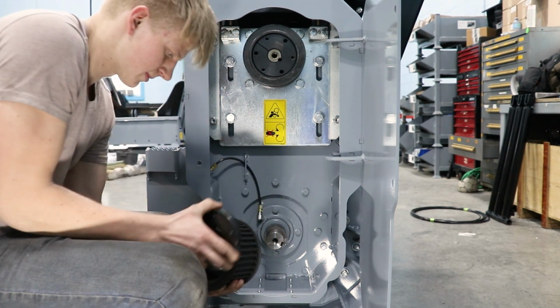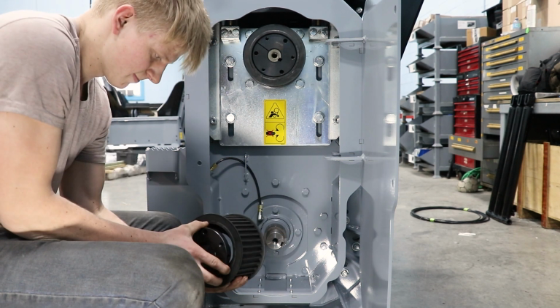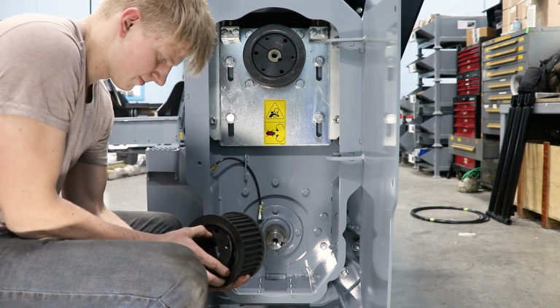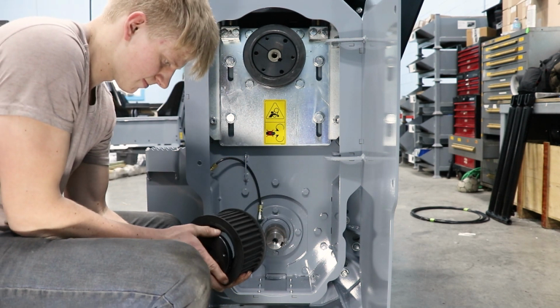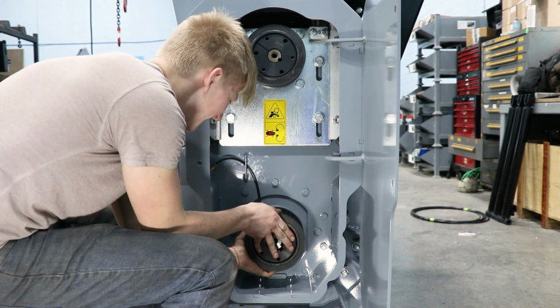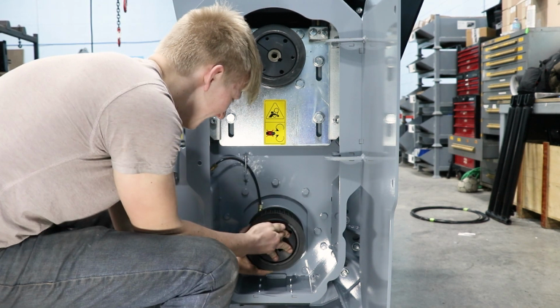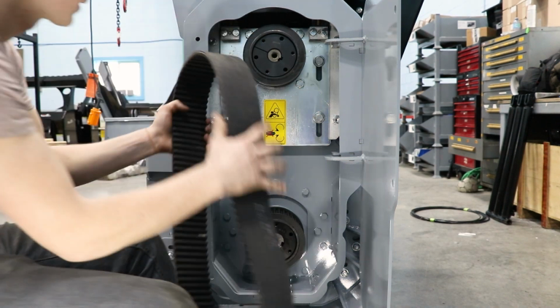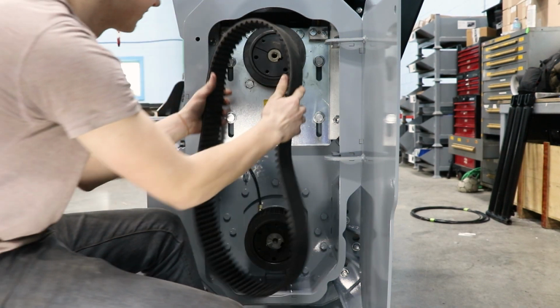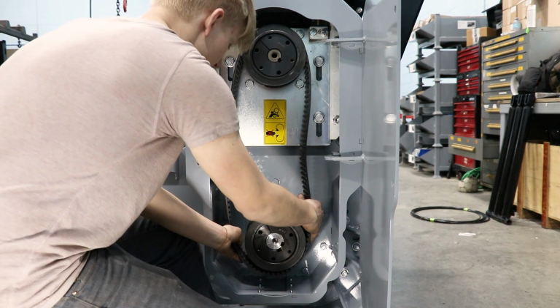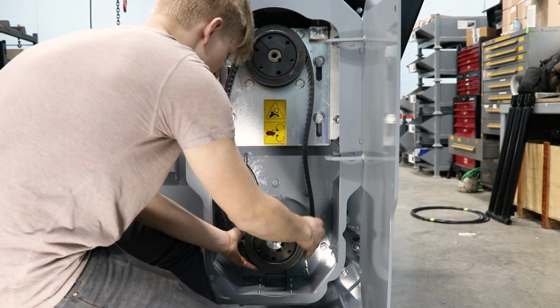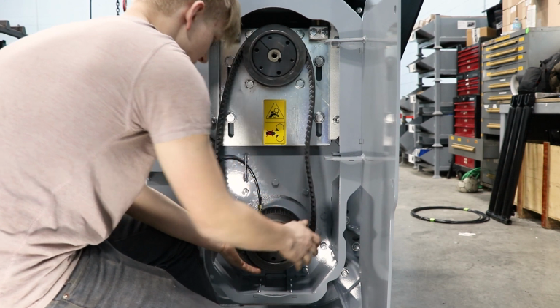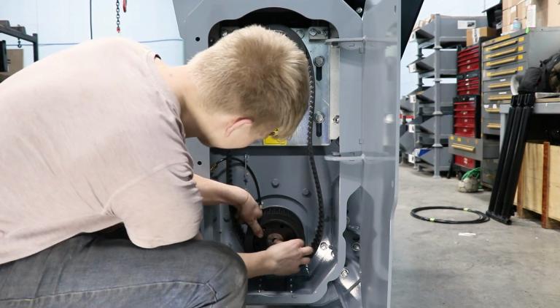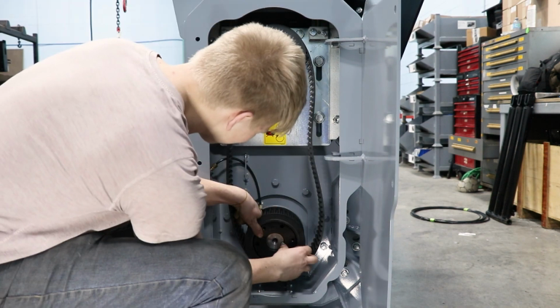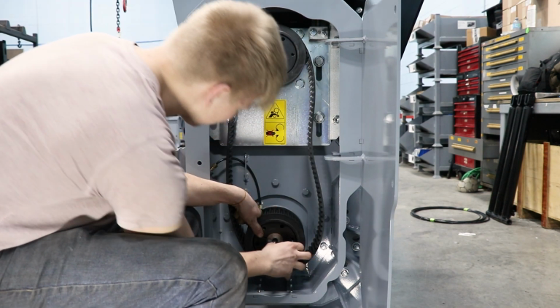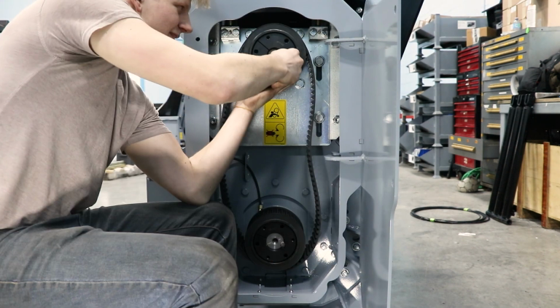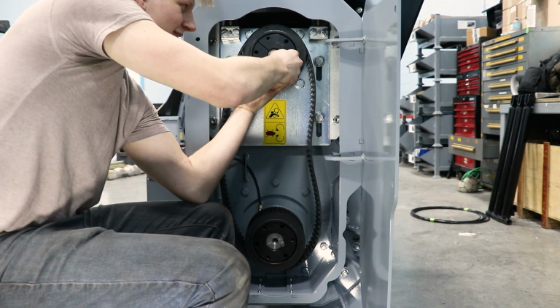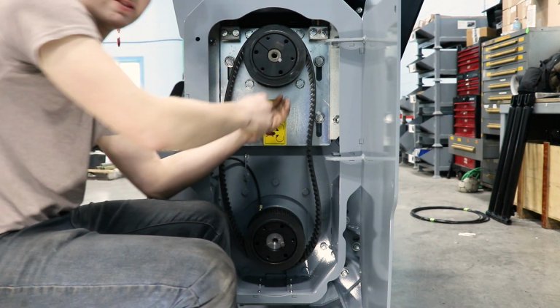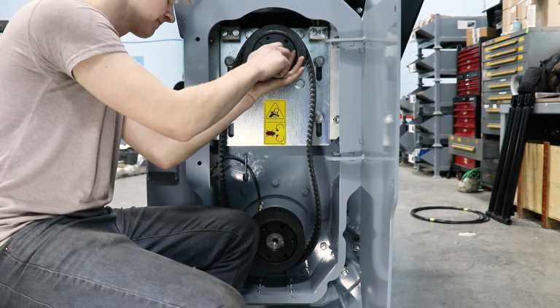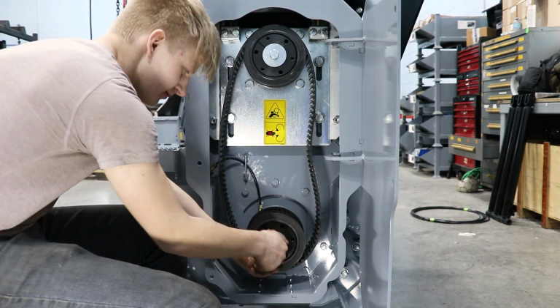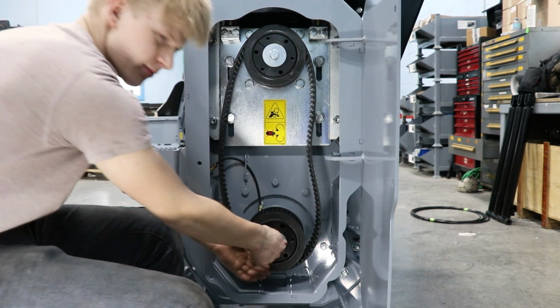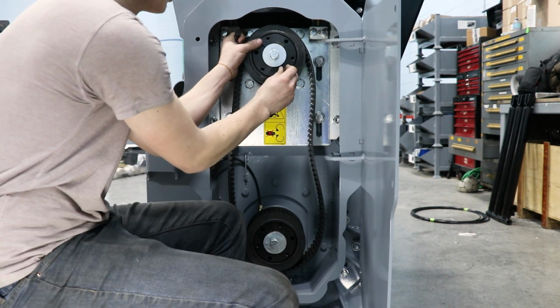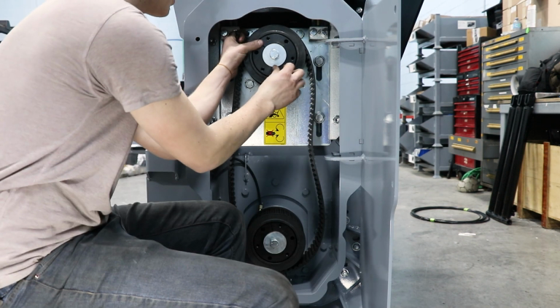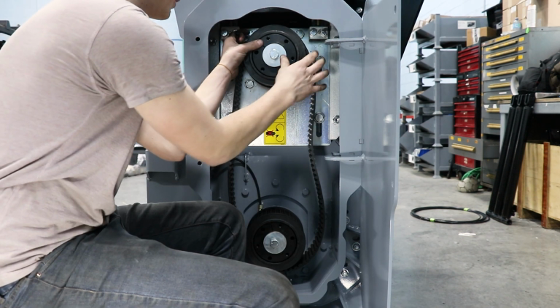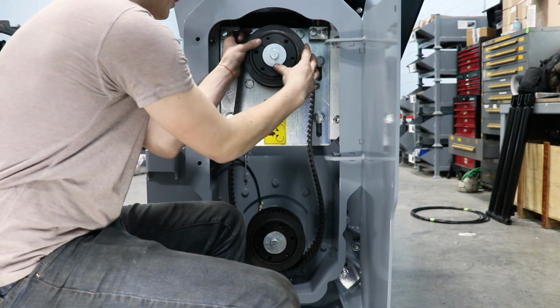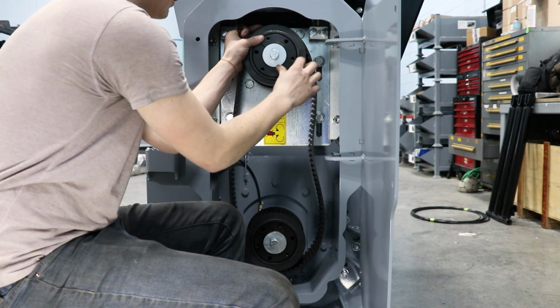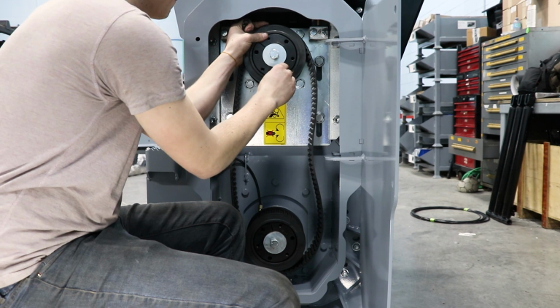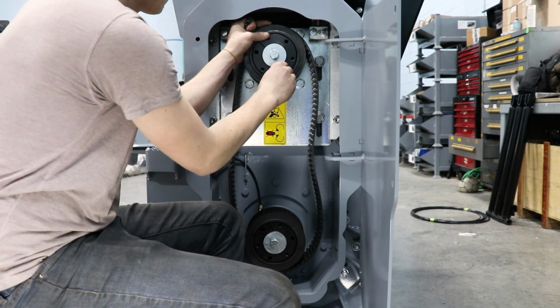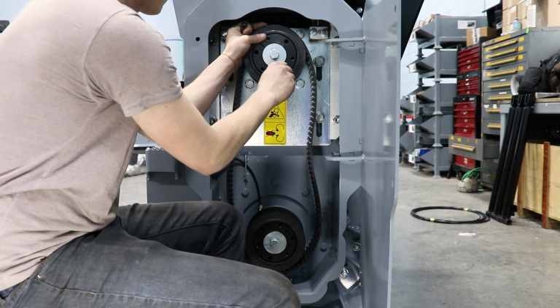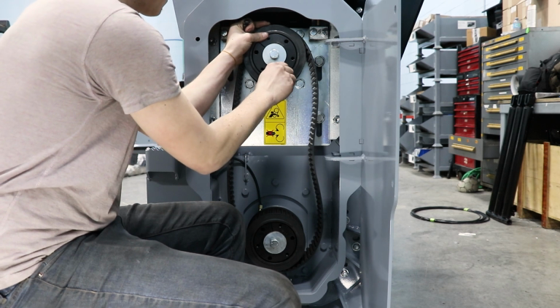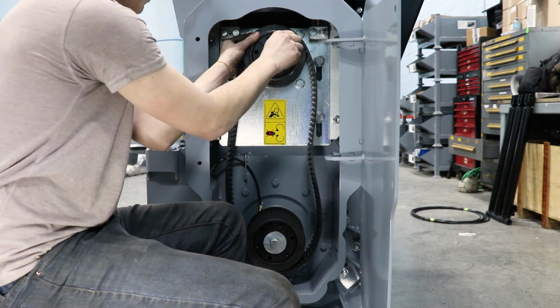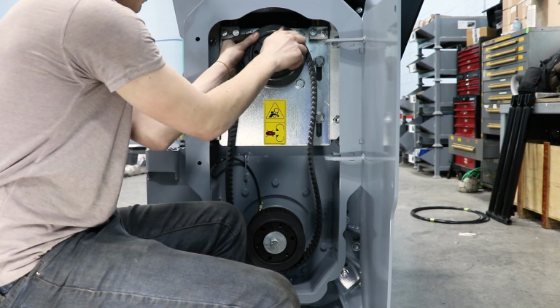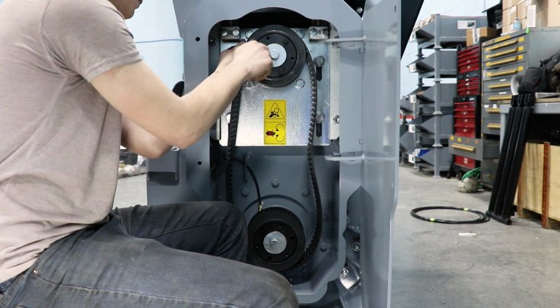Now put the bottom pulley and taper hub on. You will now want to slide the belt on. Install the keys. Start the center bolts. Put the taper hub bolts through the non-threaded holes on the taper hub, then start the bolts.